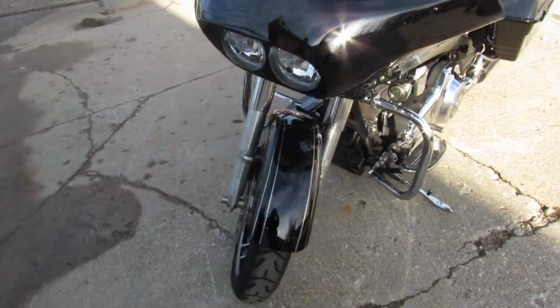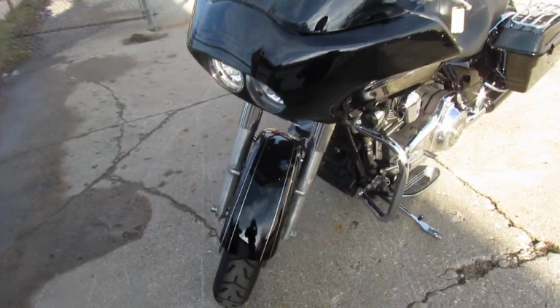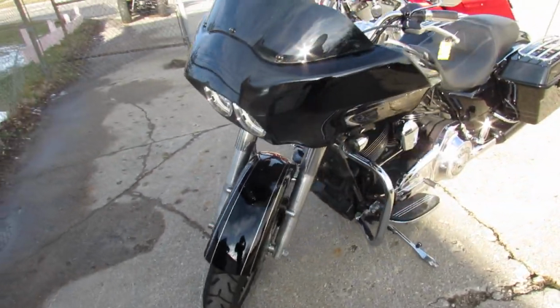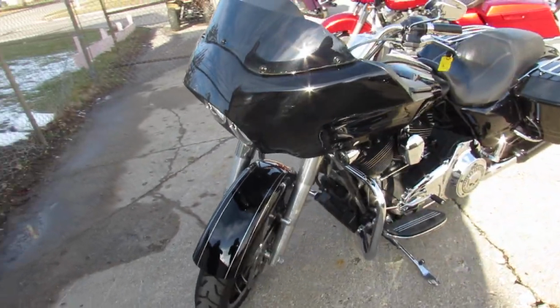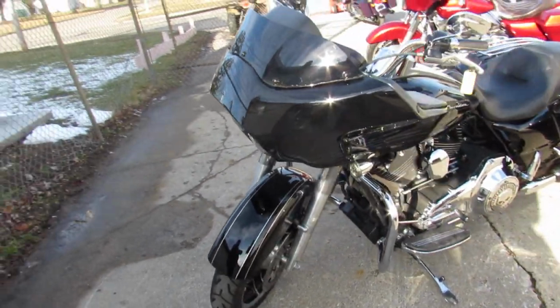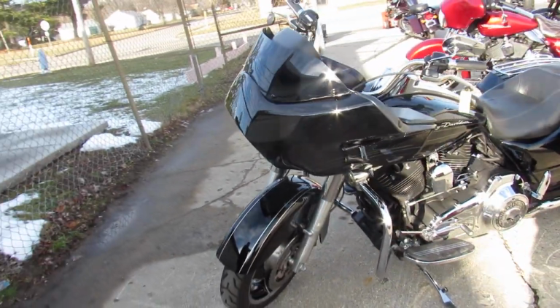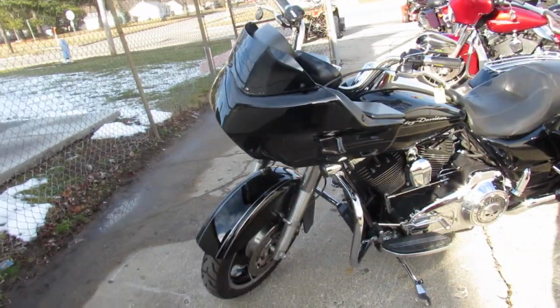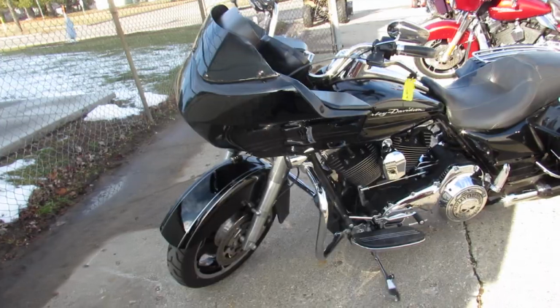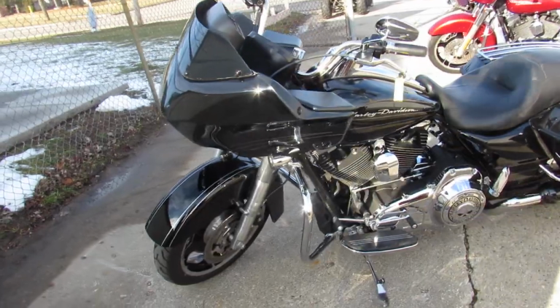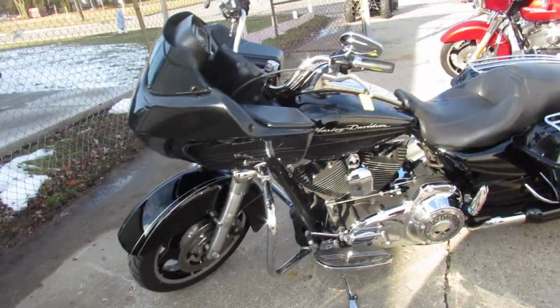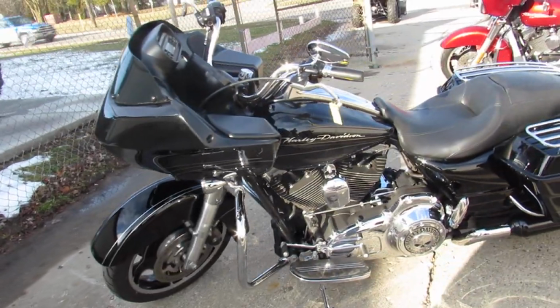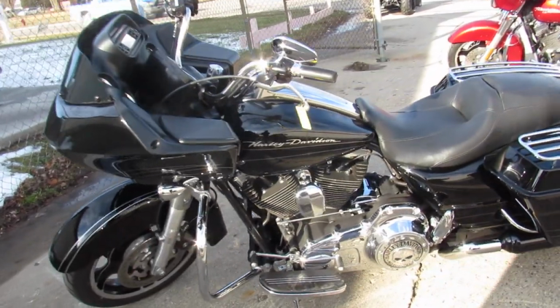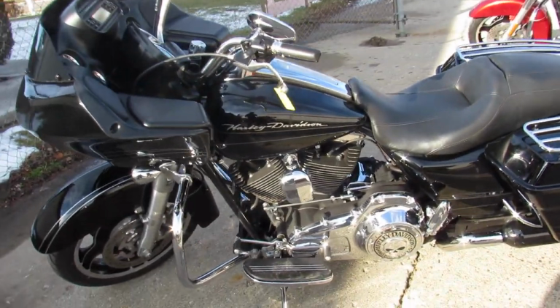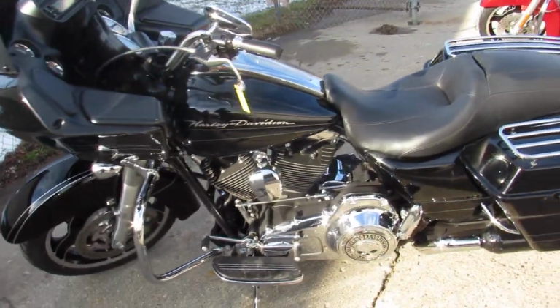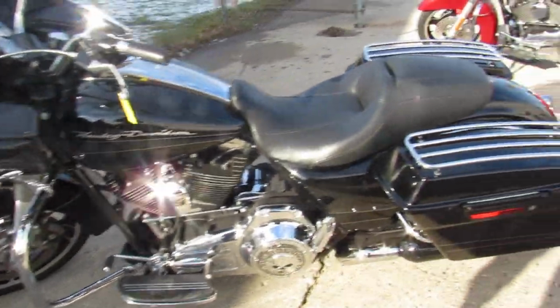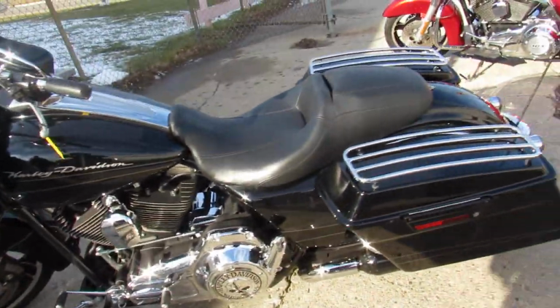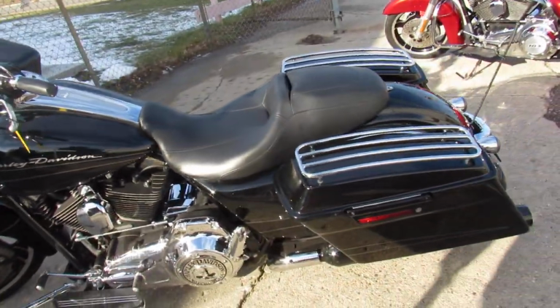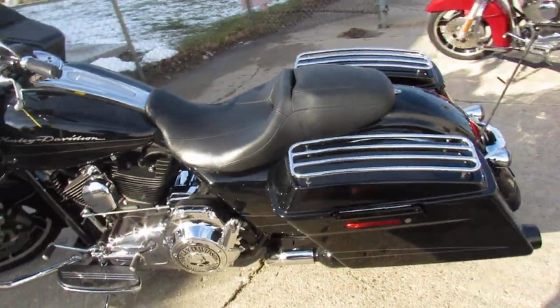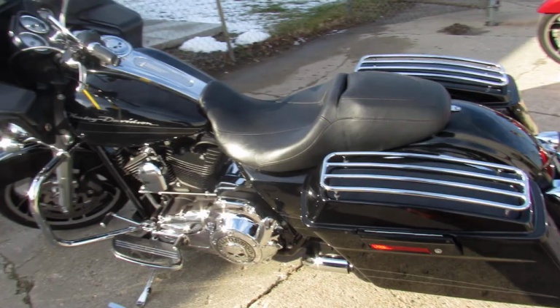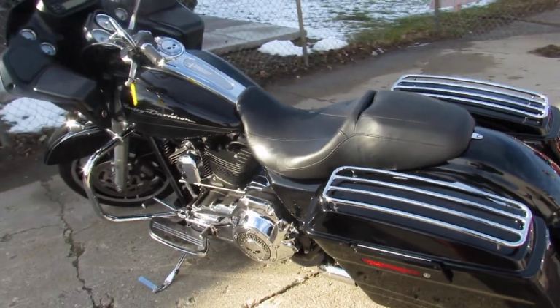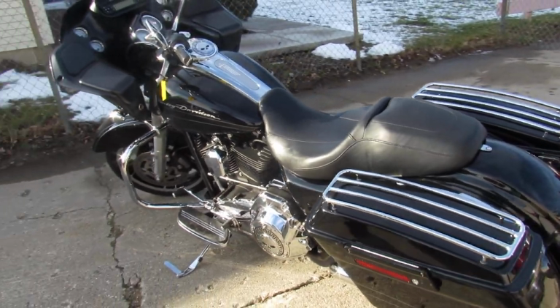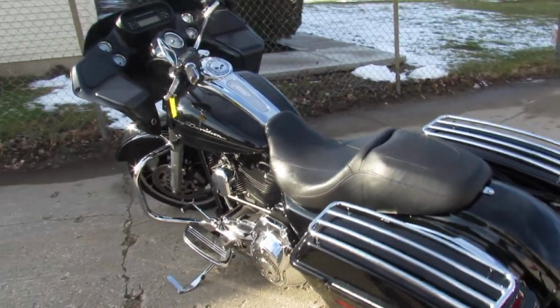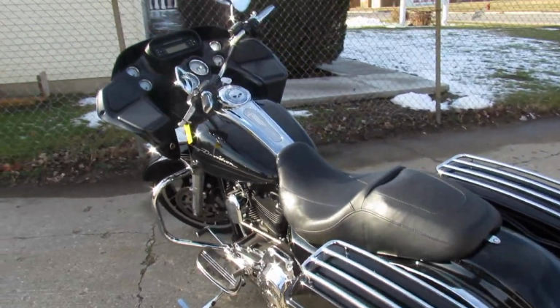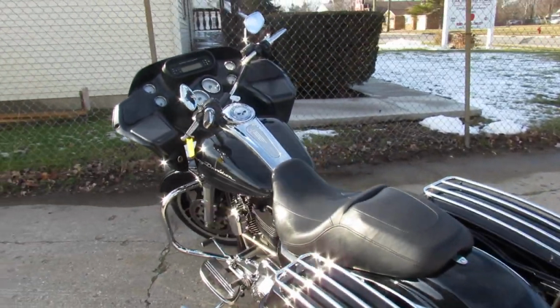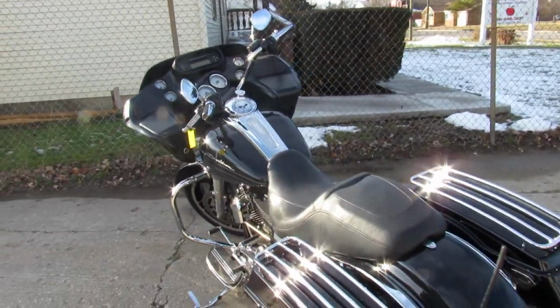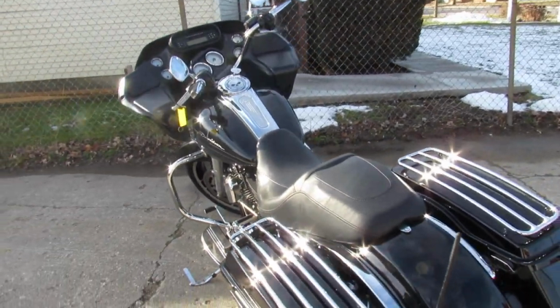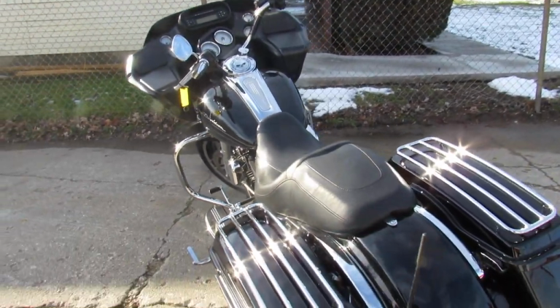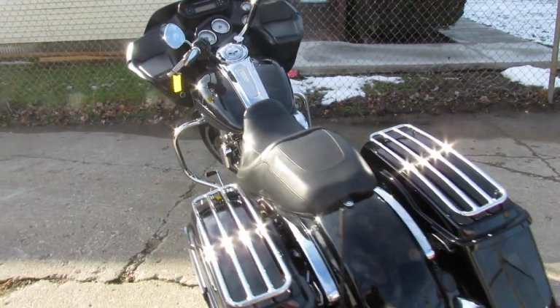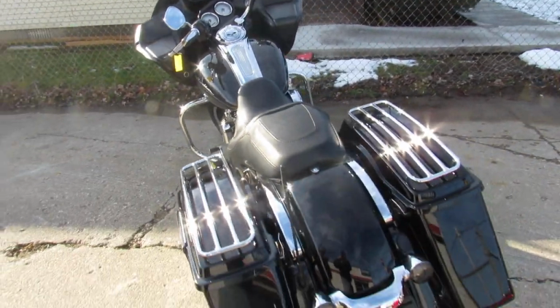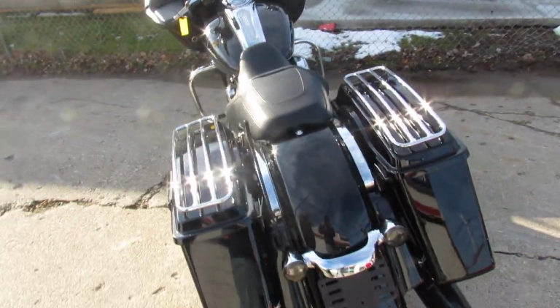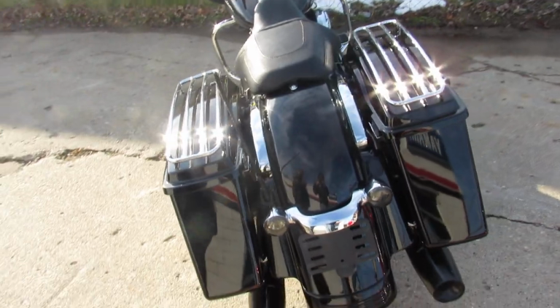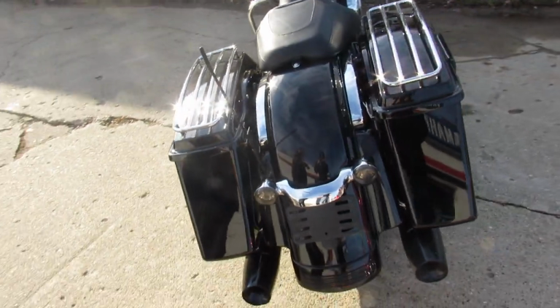This one here — sharp 2013, all tuned up, fluids changed, ready for the street guys. We can crank up the tunes and hit the open road, as you can see in the video. Got some Willy G accessories on there. Good looking bike, 2013 Road Glide.